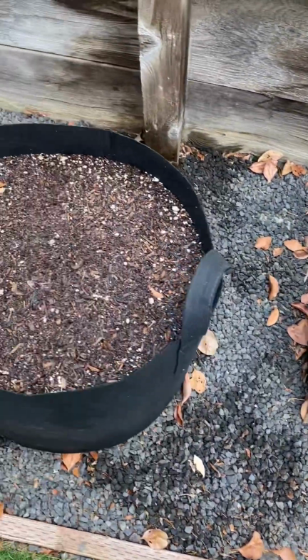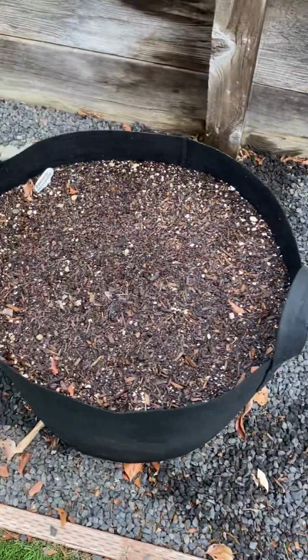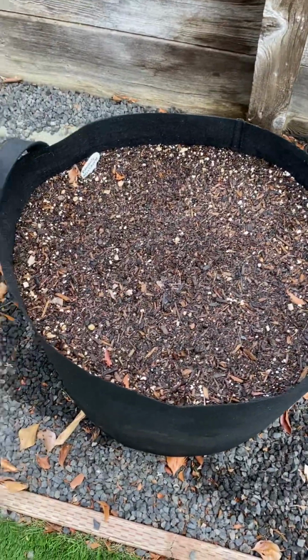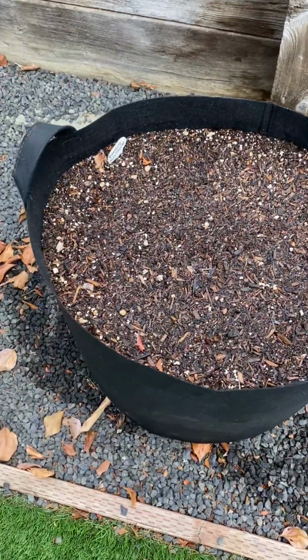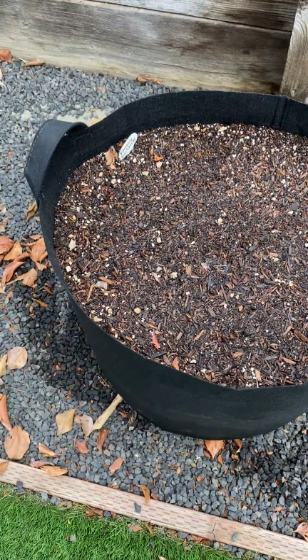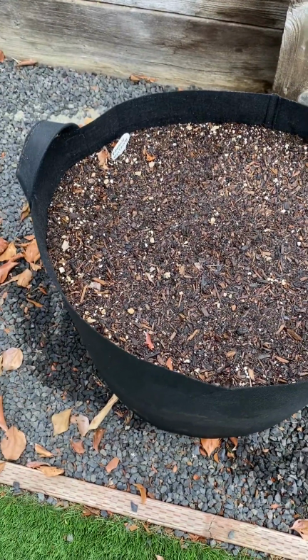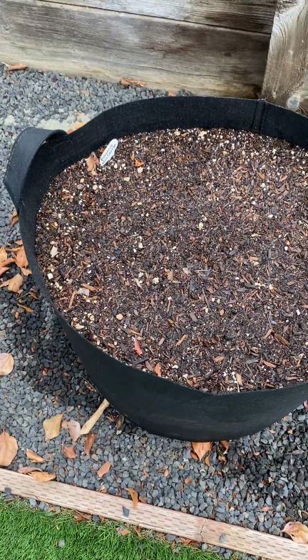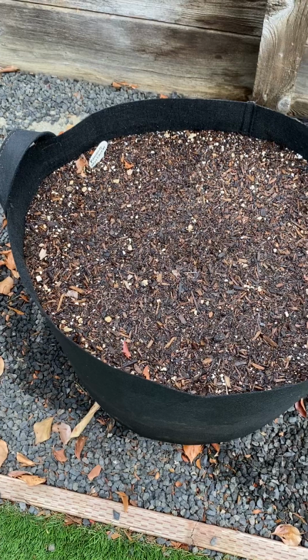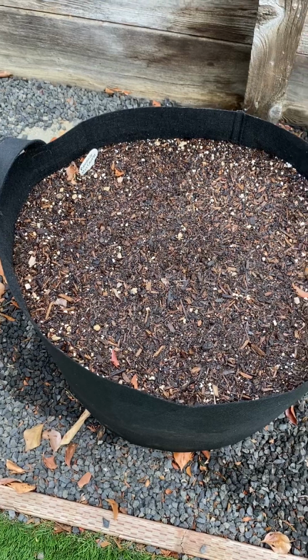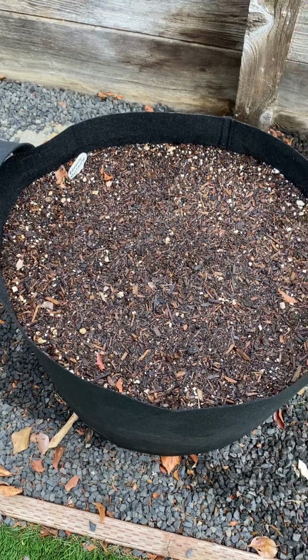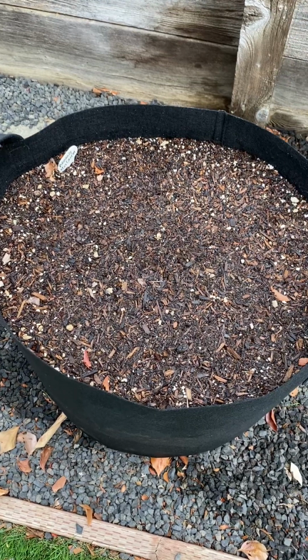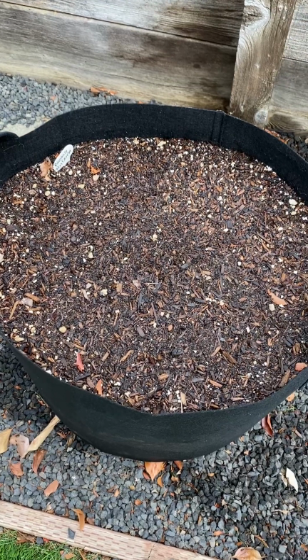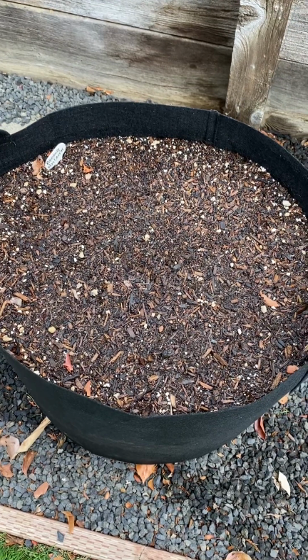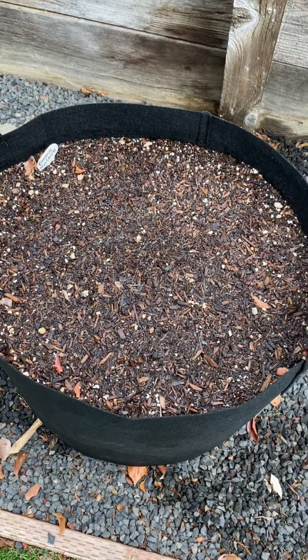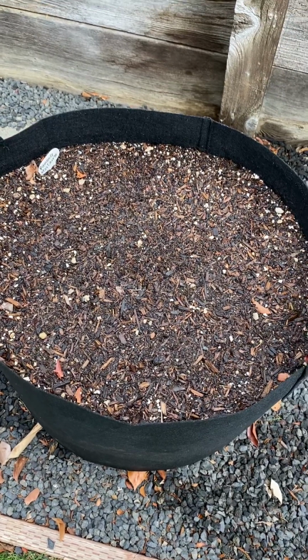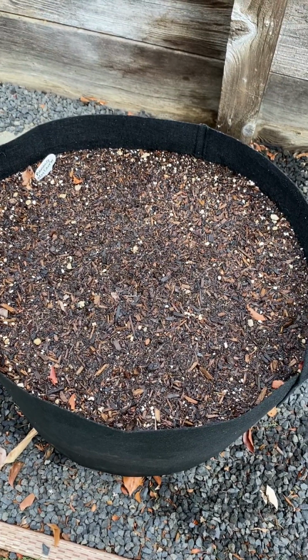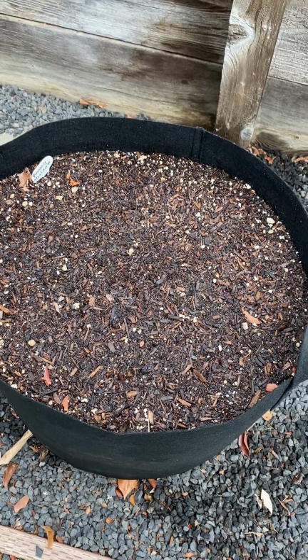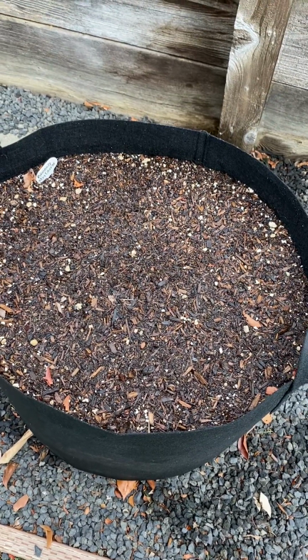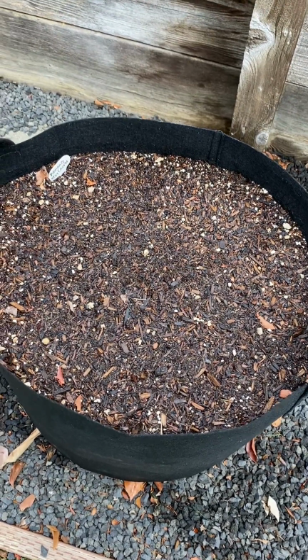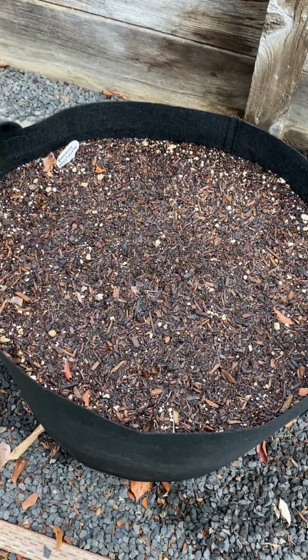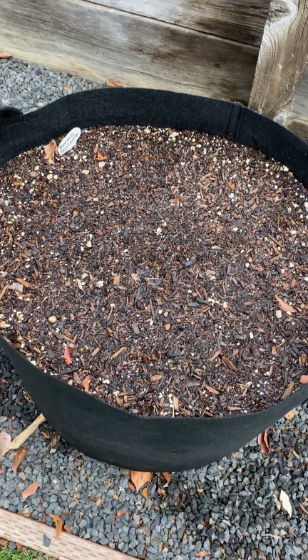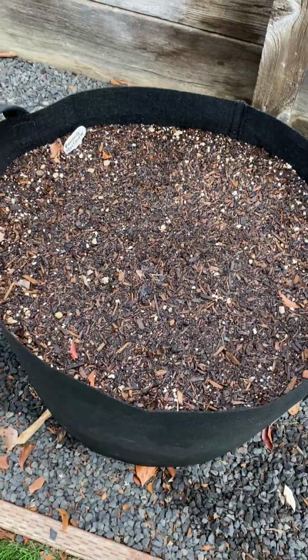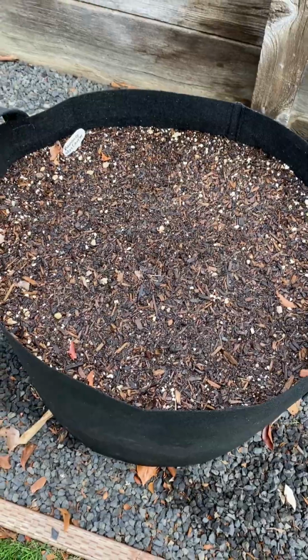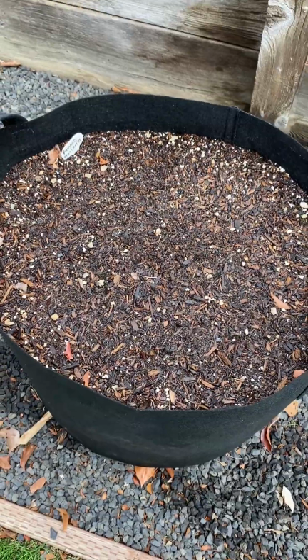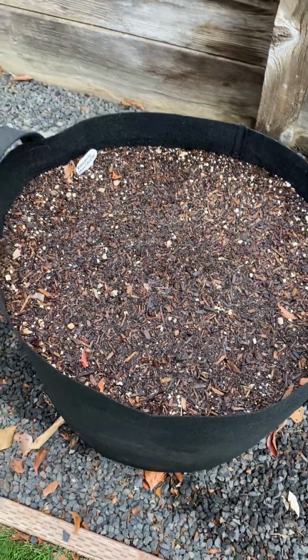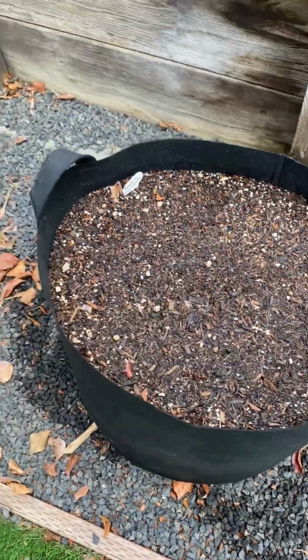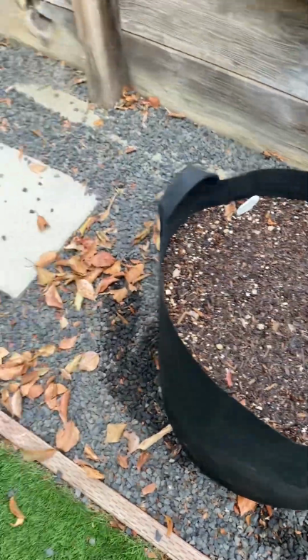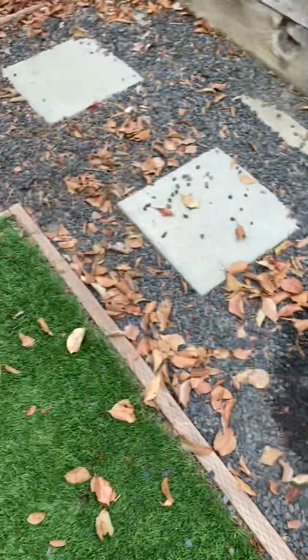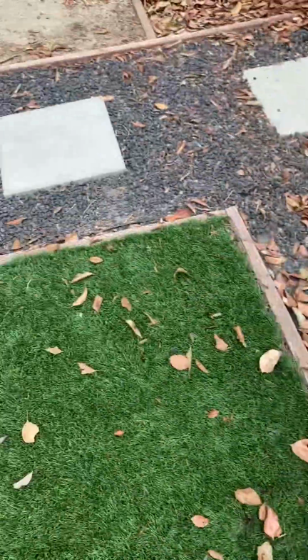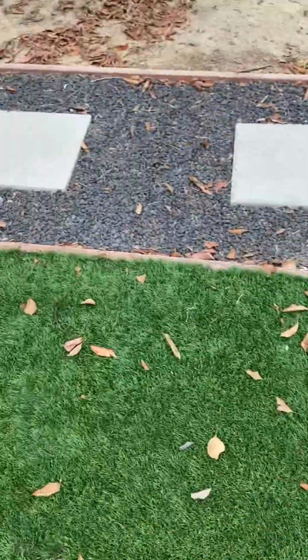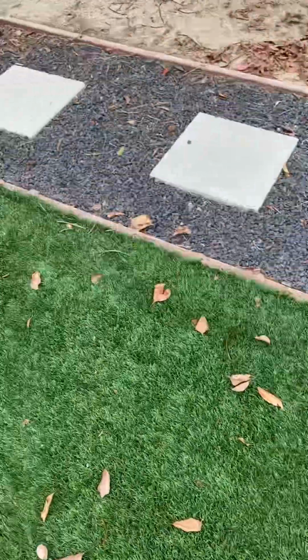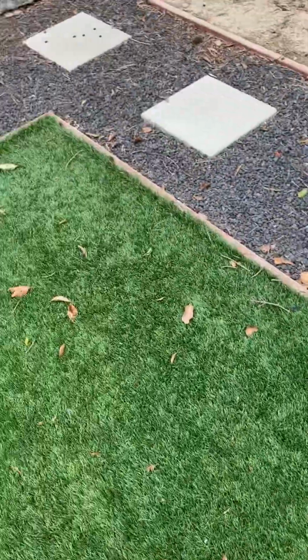This is the pot I planted my carrots in. They haven't broken ground yet, so hopefully, prayerfully, they will be all right.